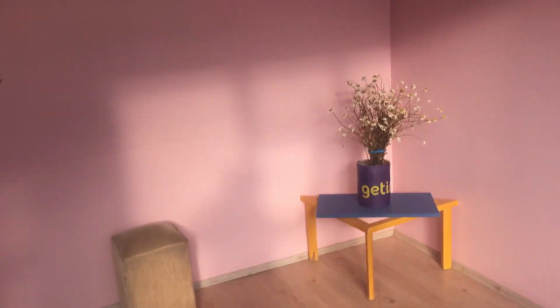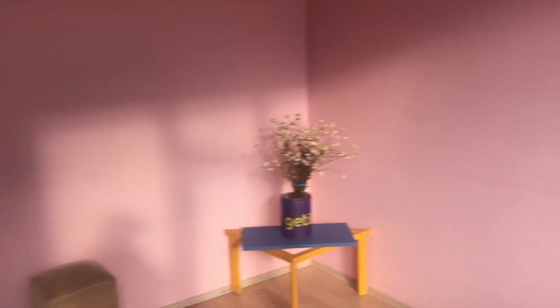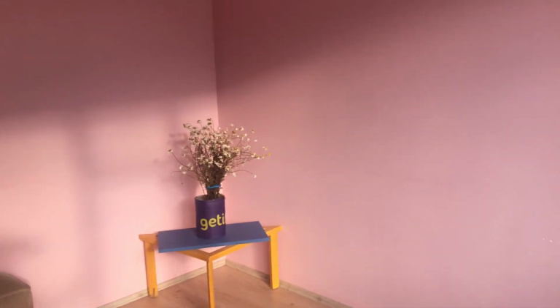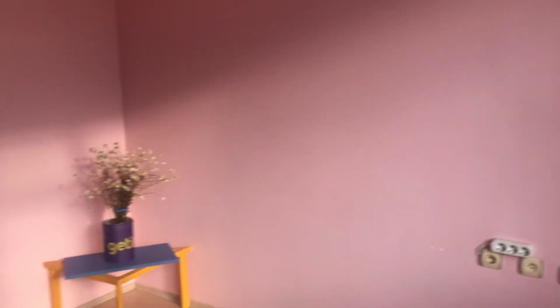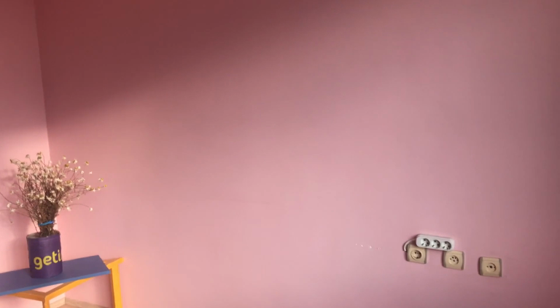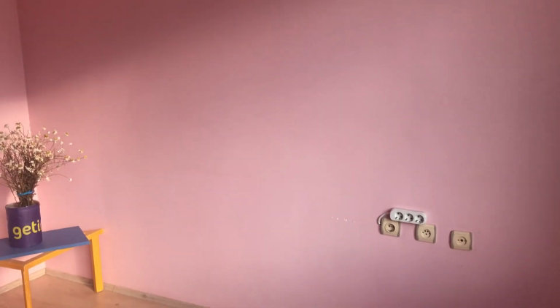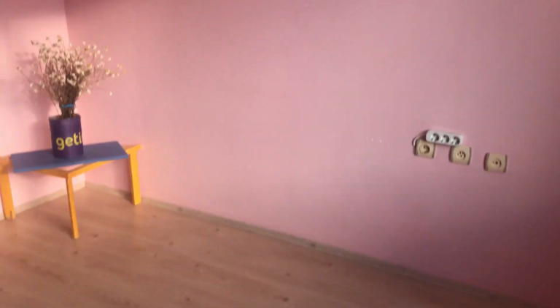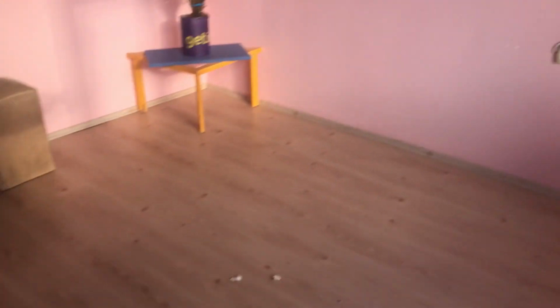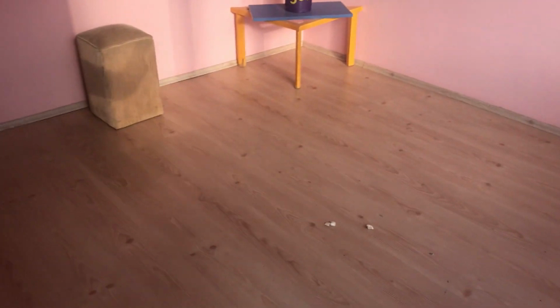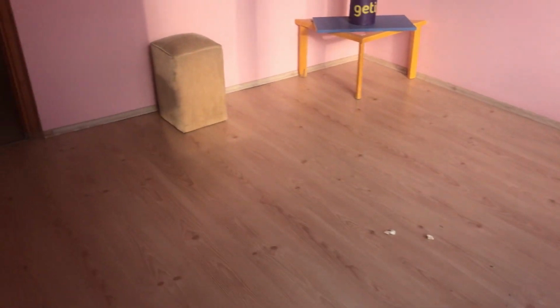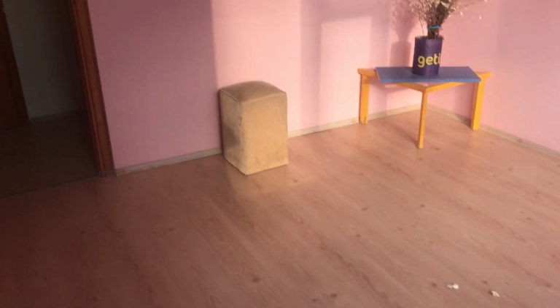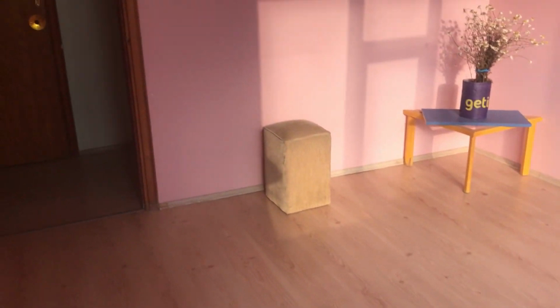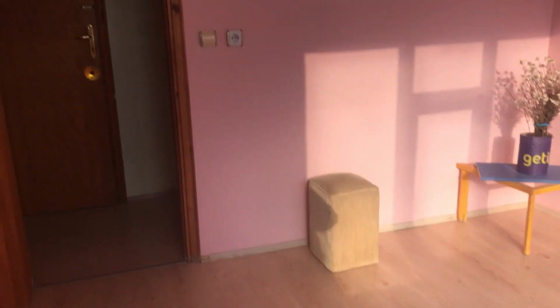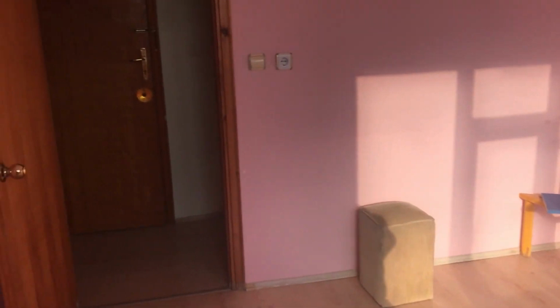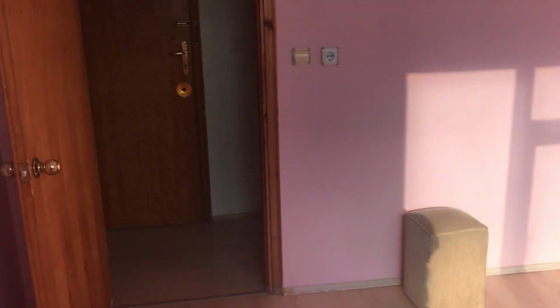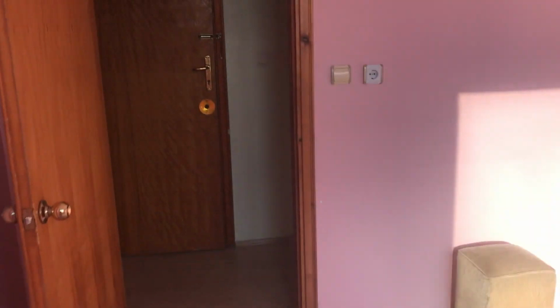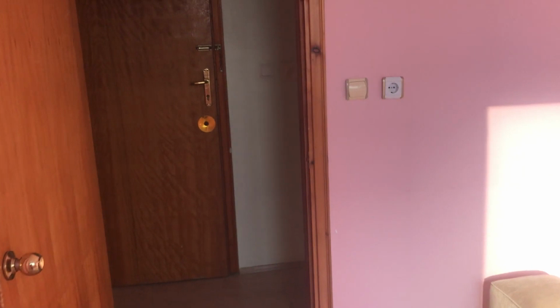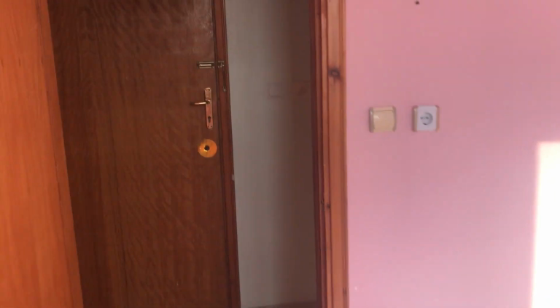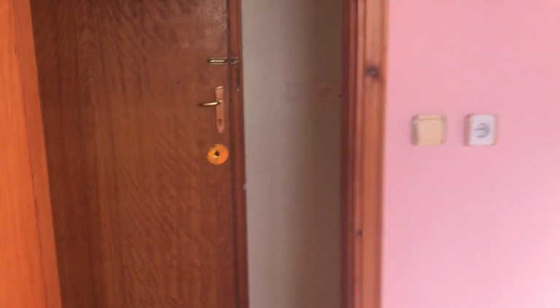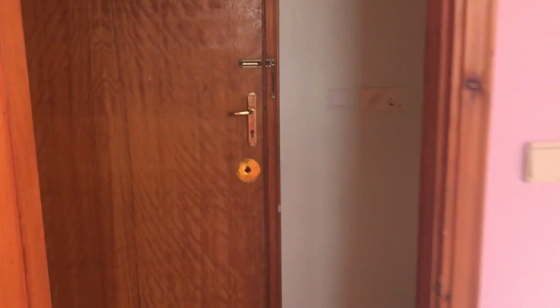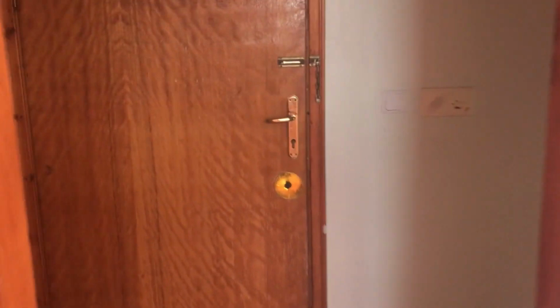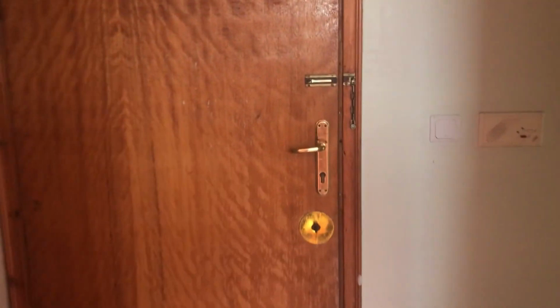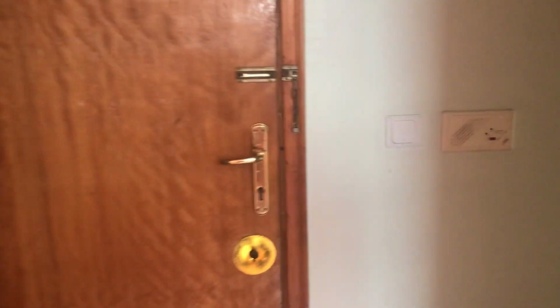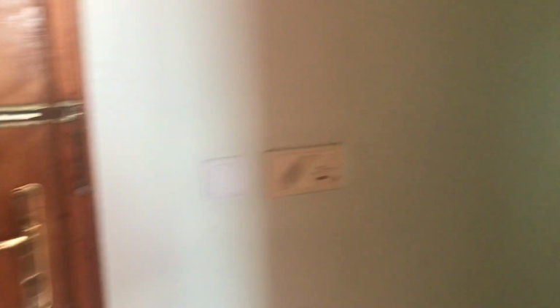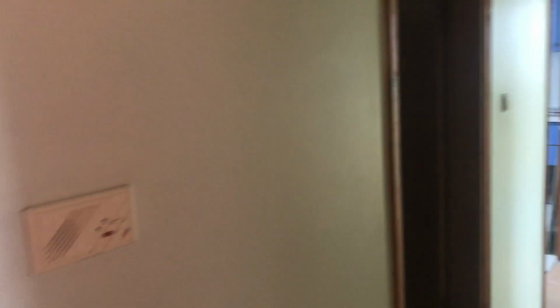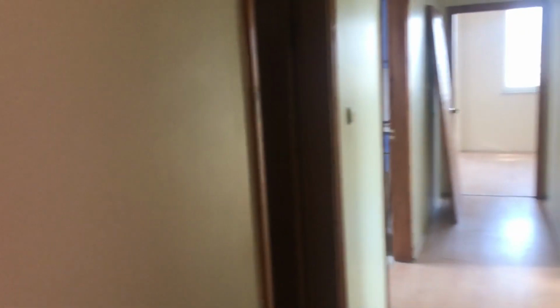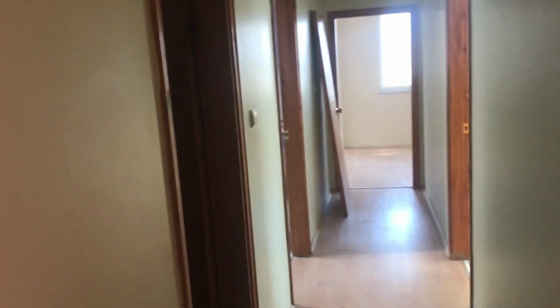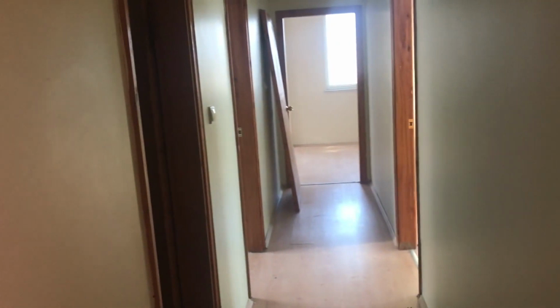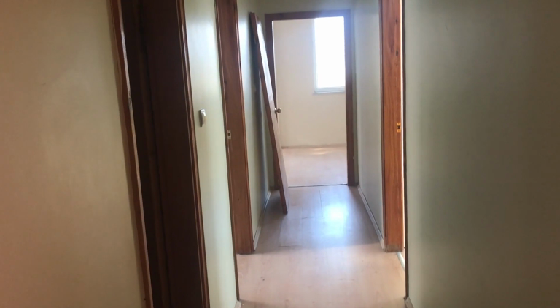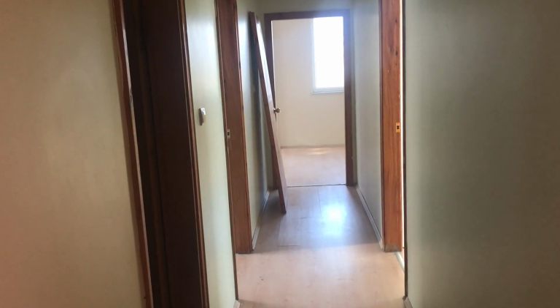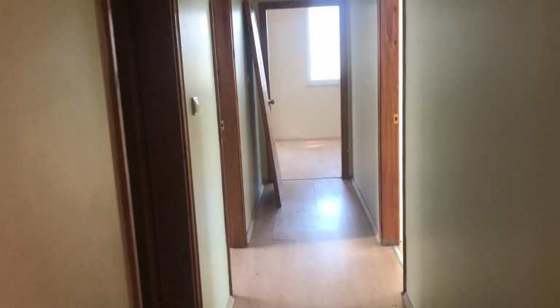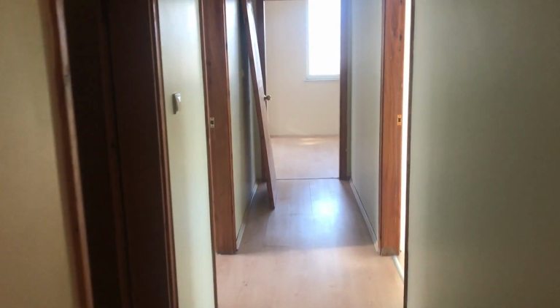Bu odada her şey yapılmış, boyası bile hazırda, yerler parke. Yerden ısıtmalı bu dairemiz, 2+1. Bir odası bu şekilde, dış kapısı. Hemen giriyorsunuz salona.